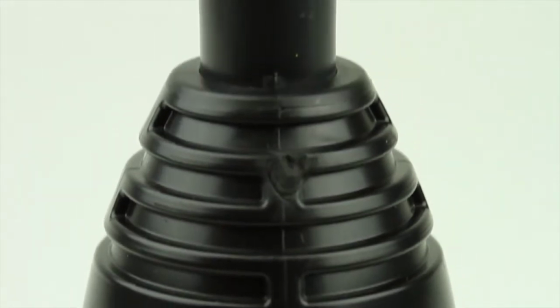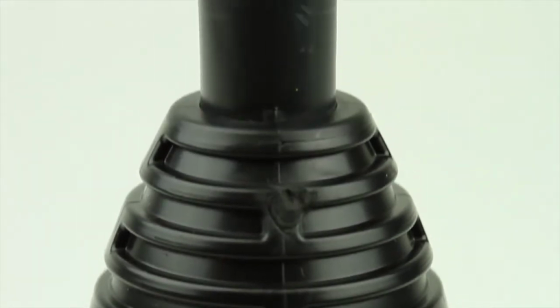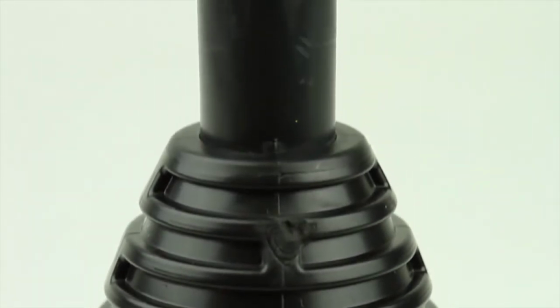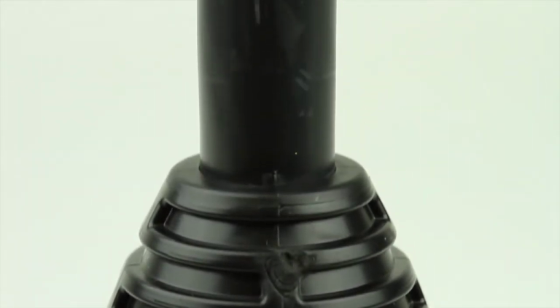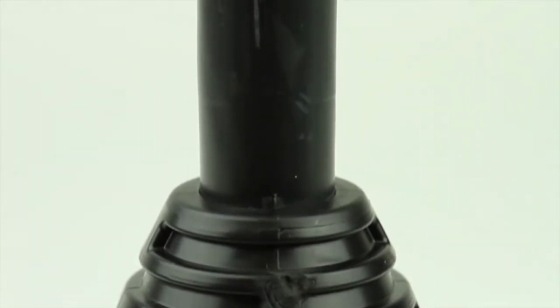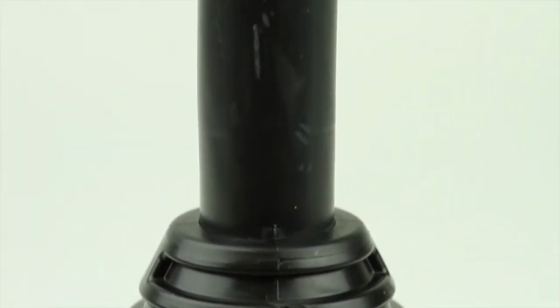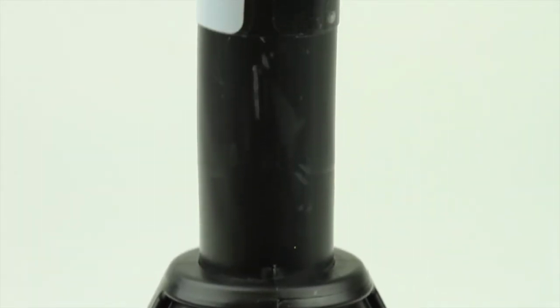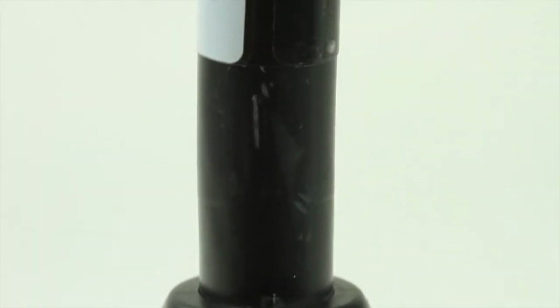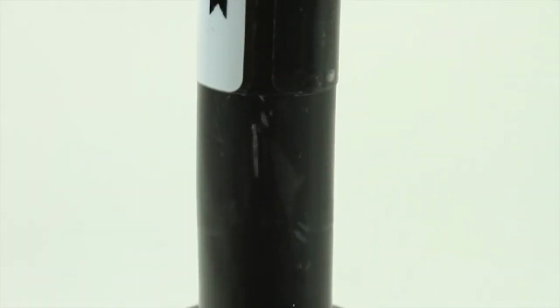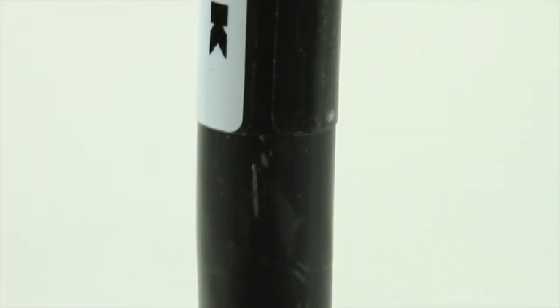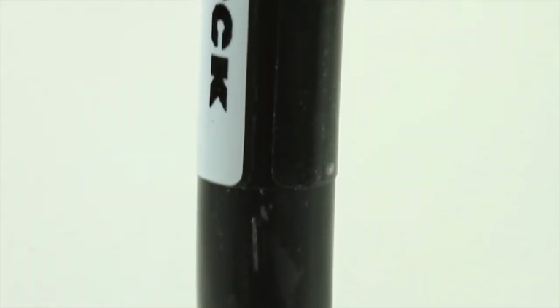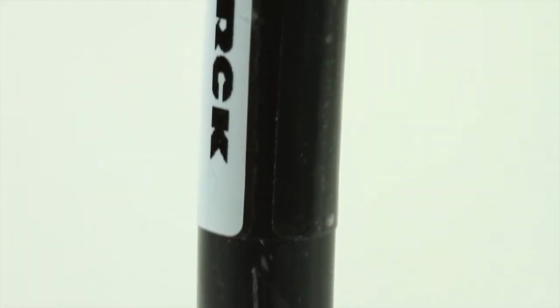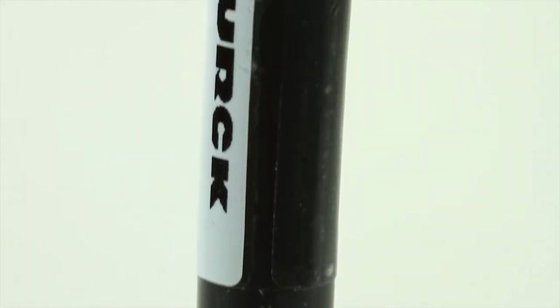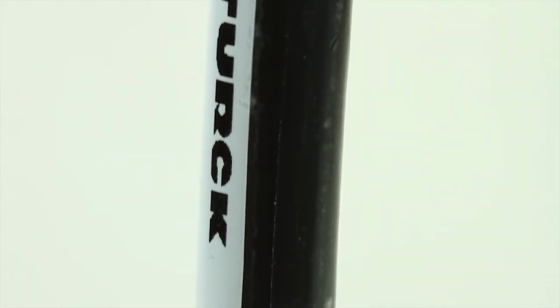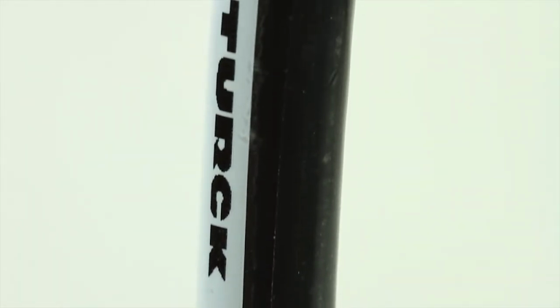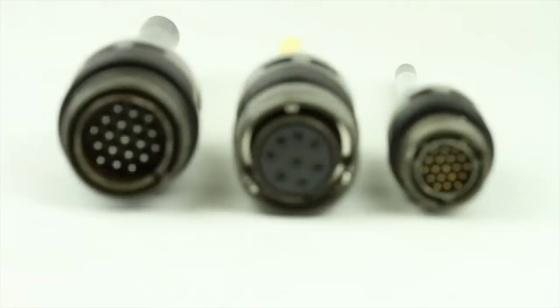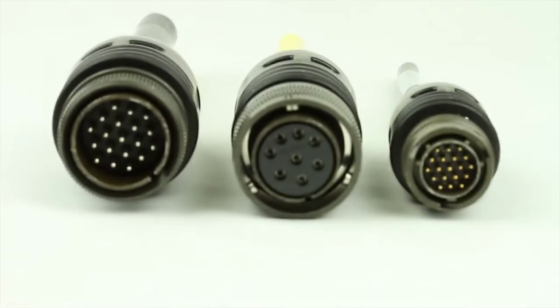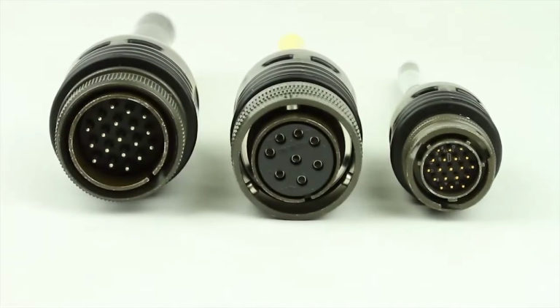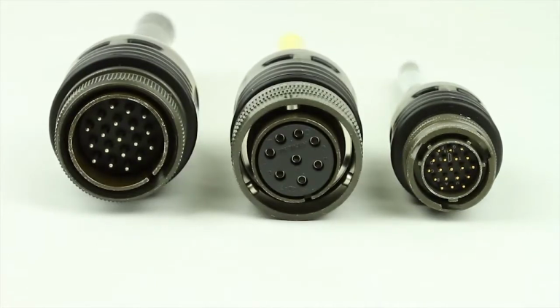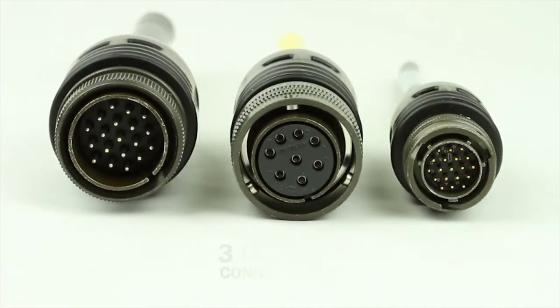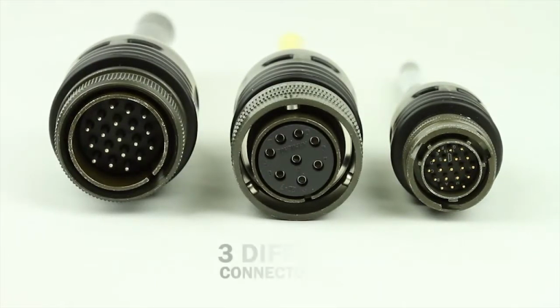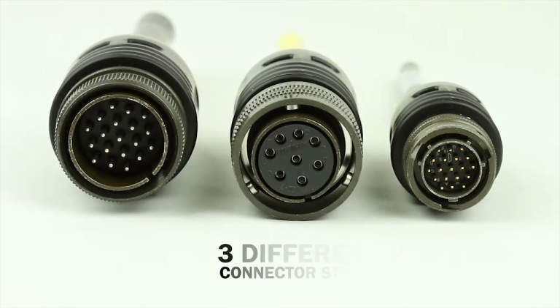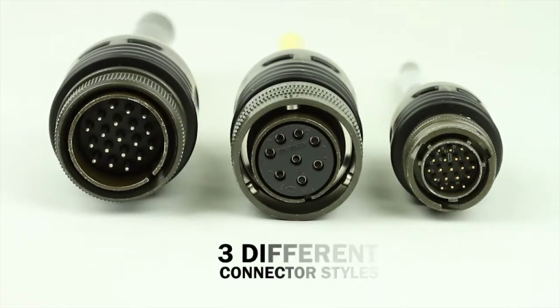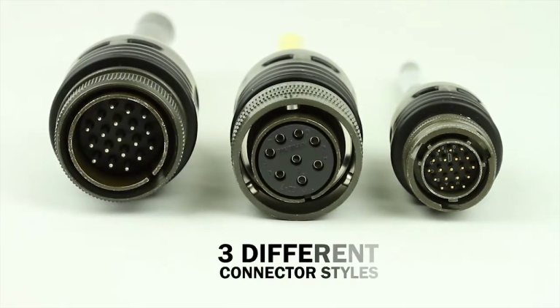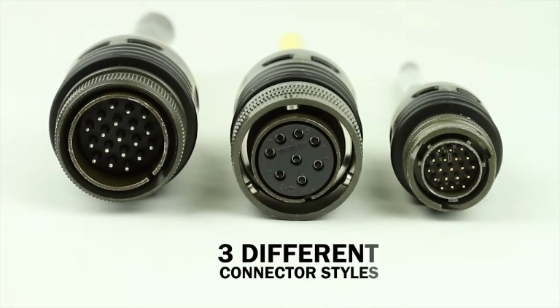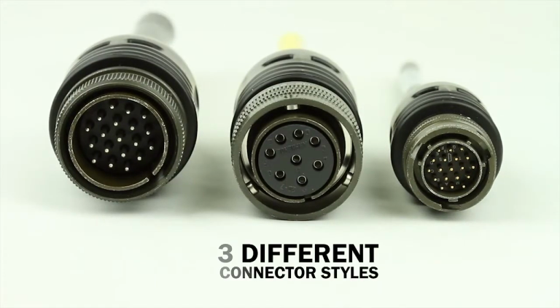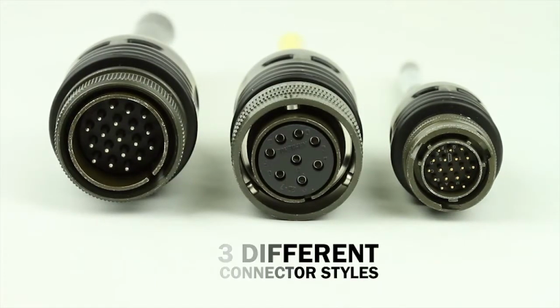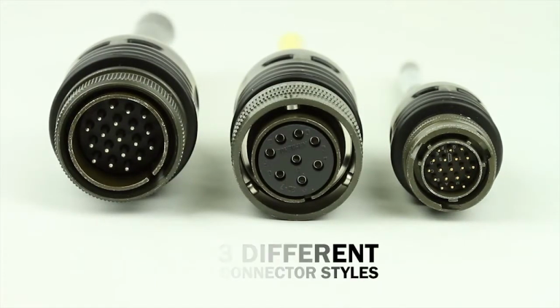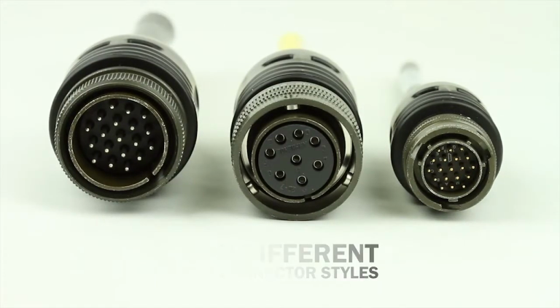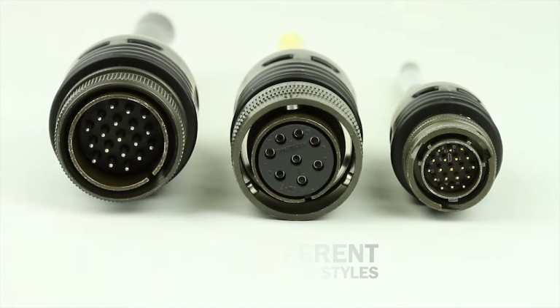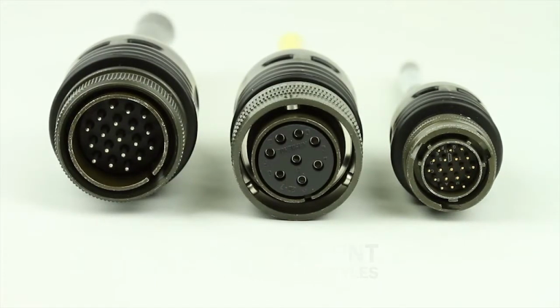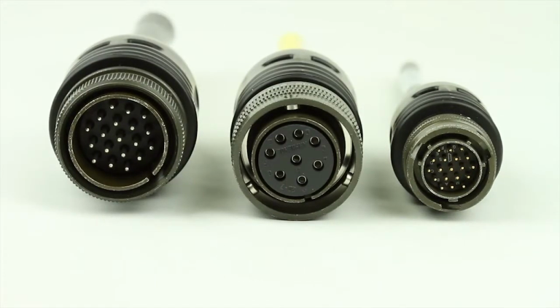Here at Turck, we know that no two applications are alike. That's why we offer three different connector styles of our overmolded Mil-Spec cord sets.